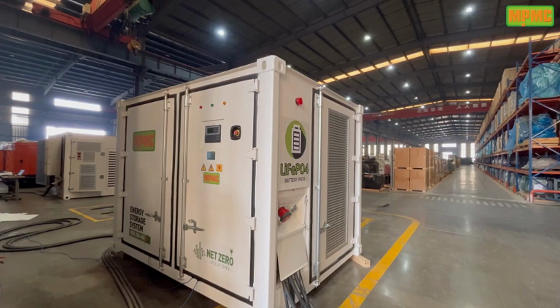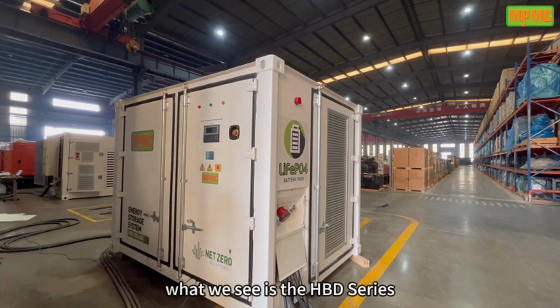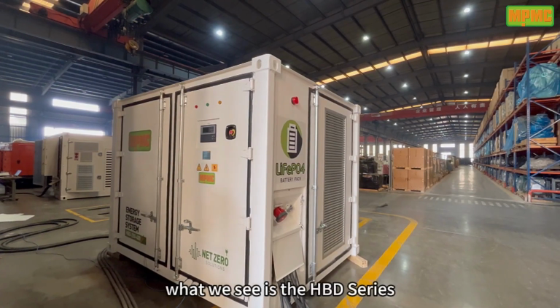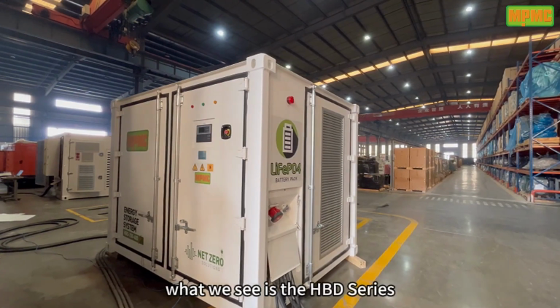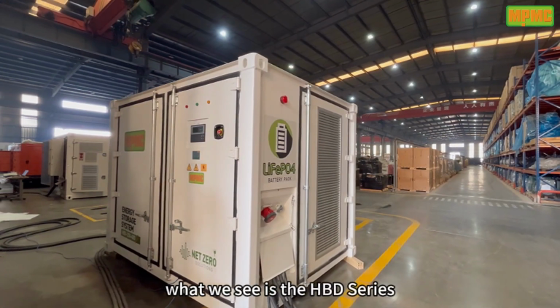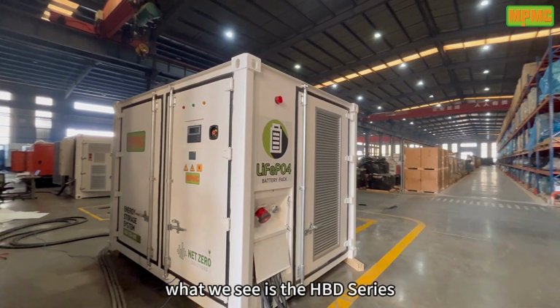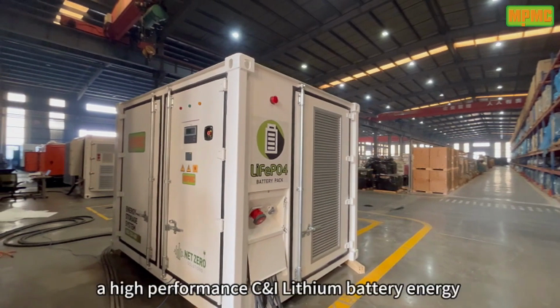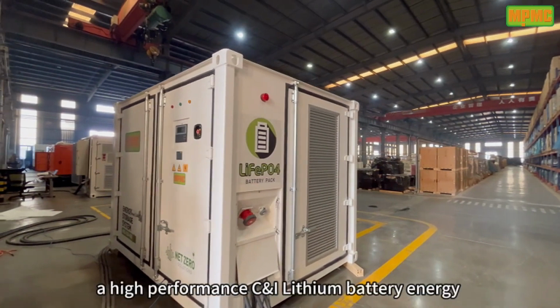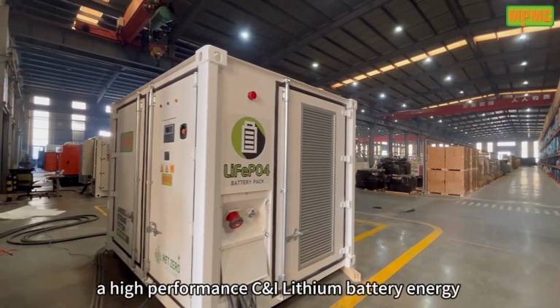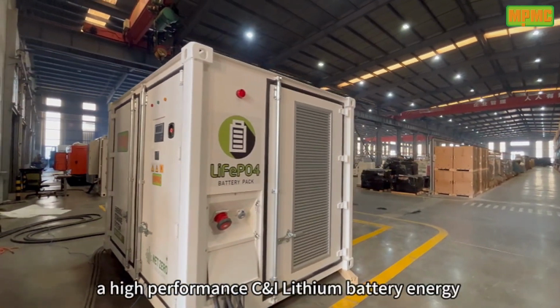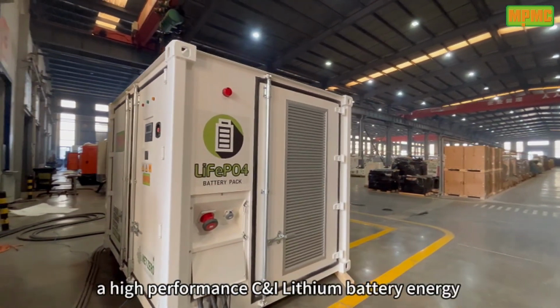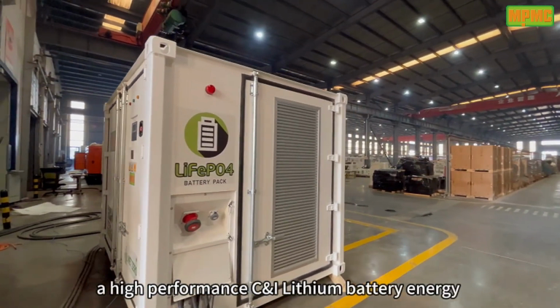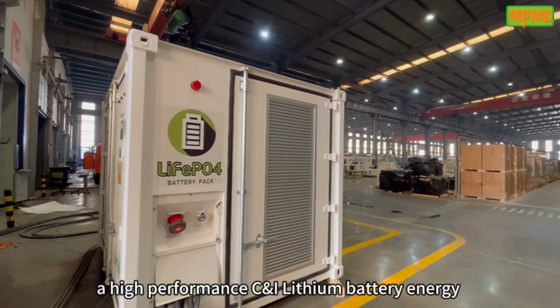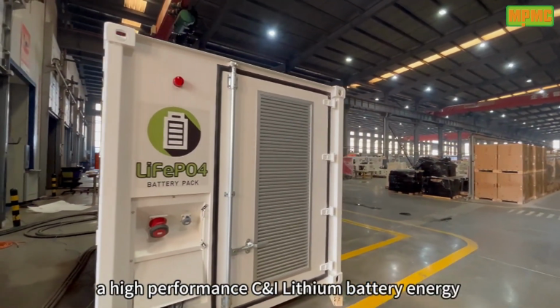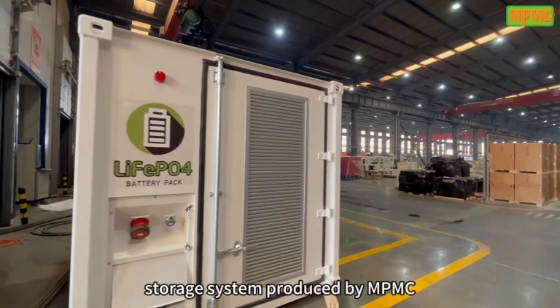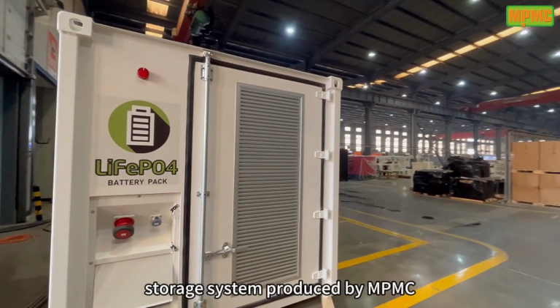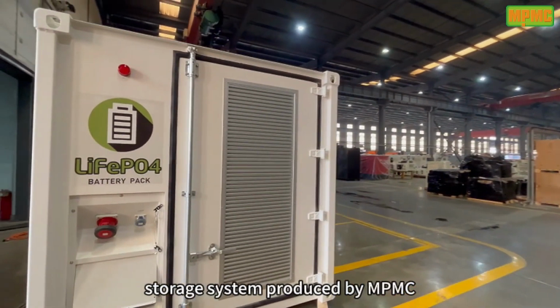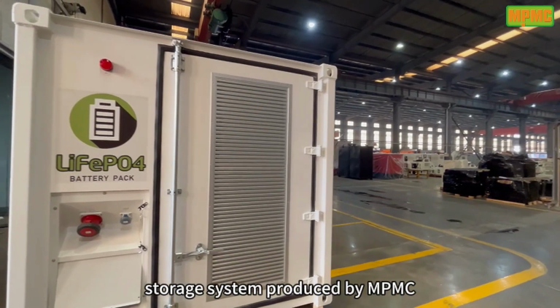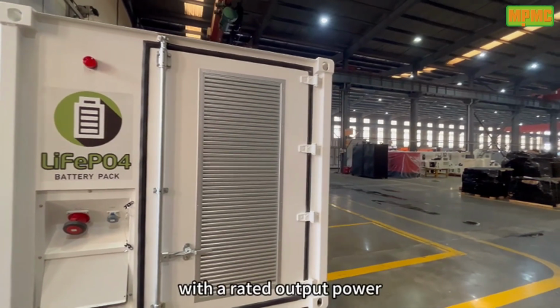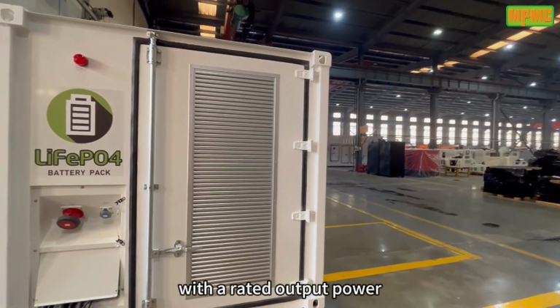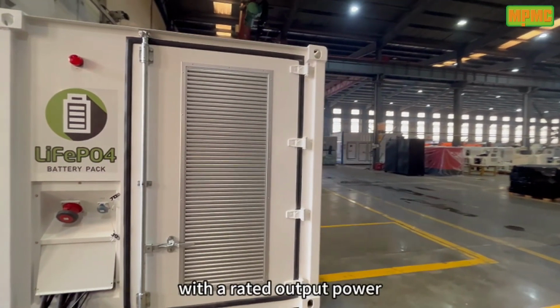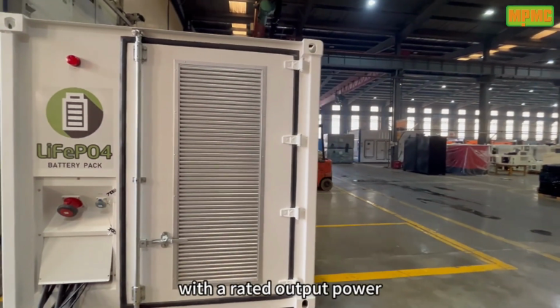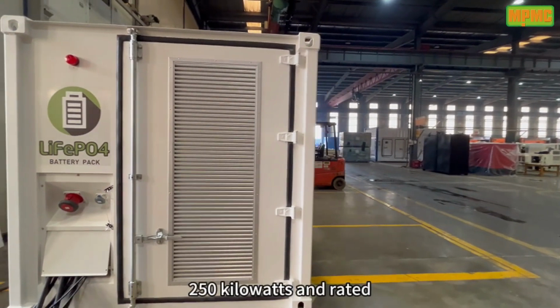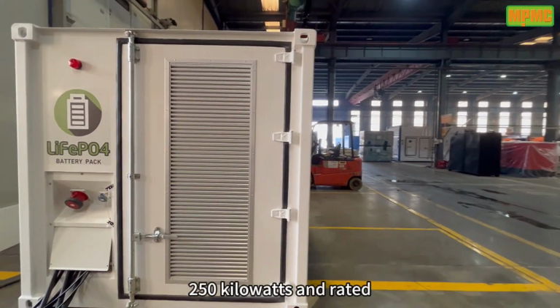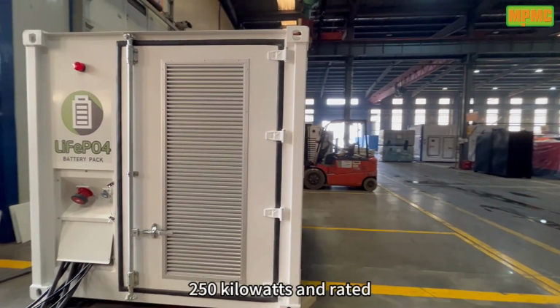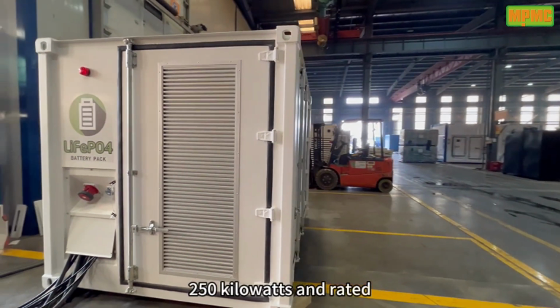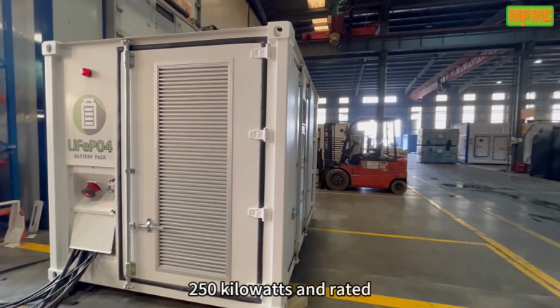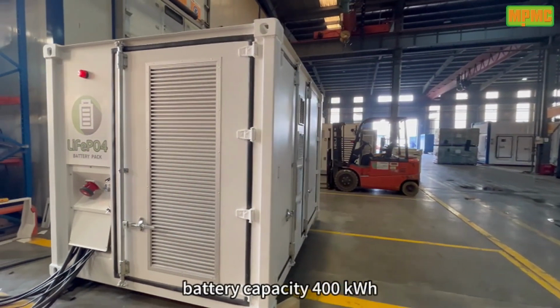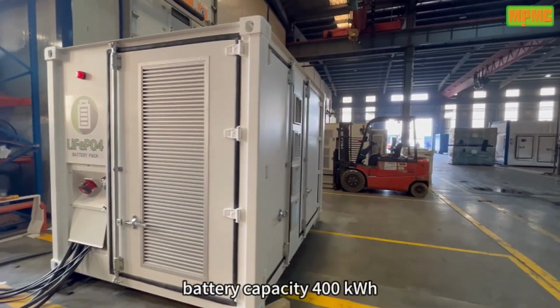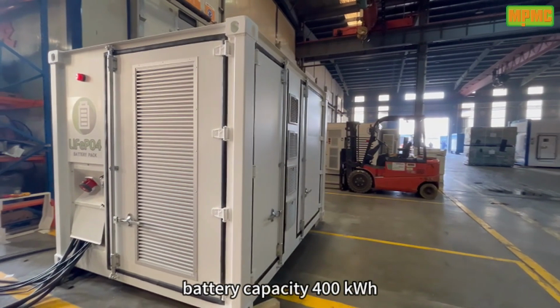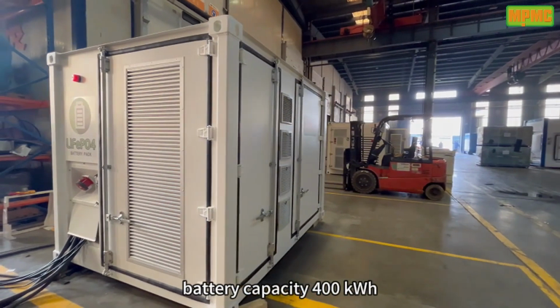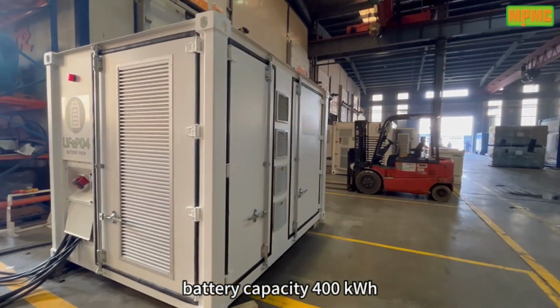What we see is the HPD series, a high-performance CNI lithium battery energy storage system produced by NPMC, with a rated output power of 250kW and rated battery capacity of 400kWh.